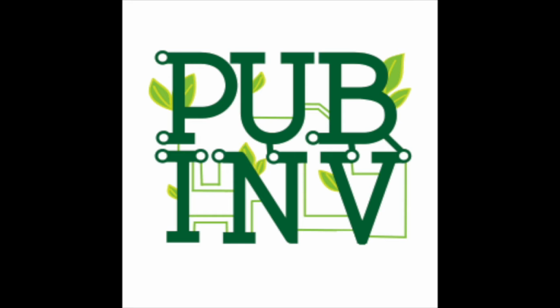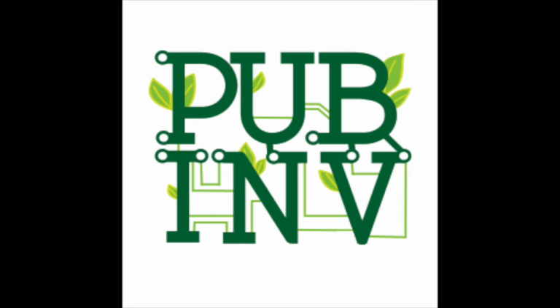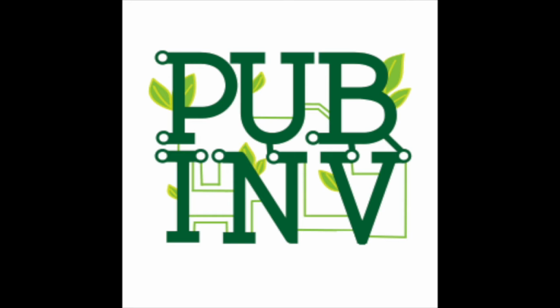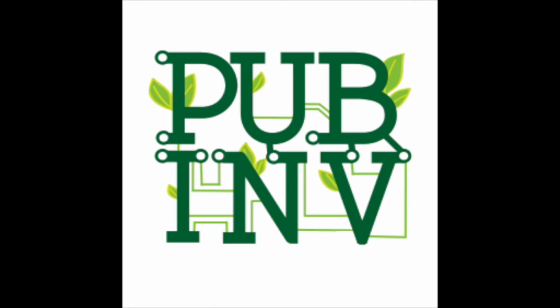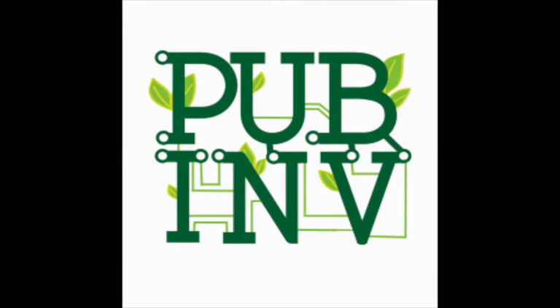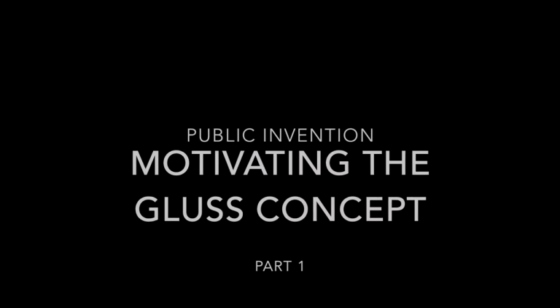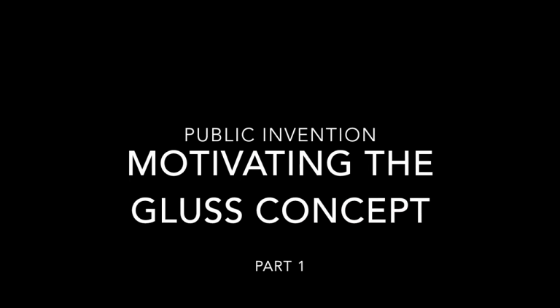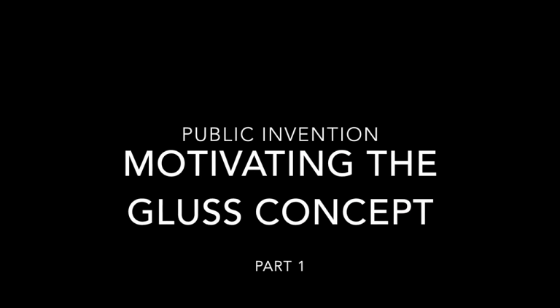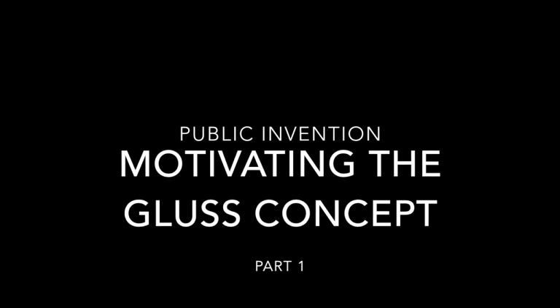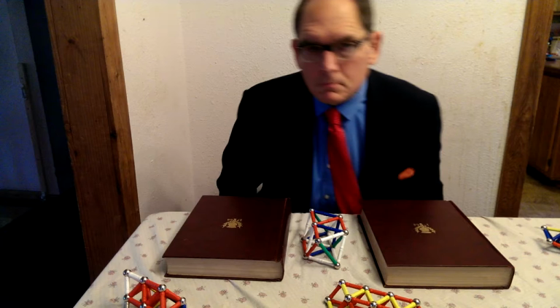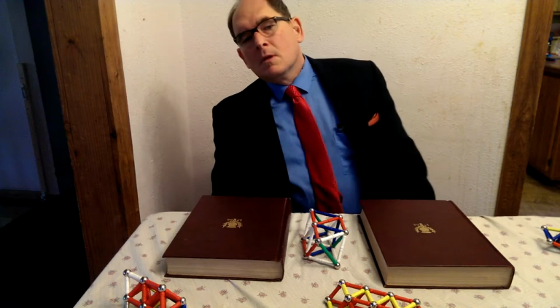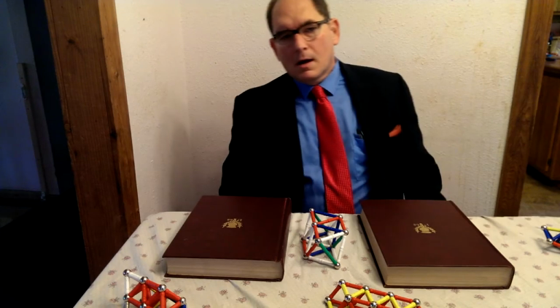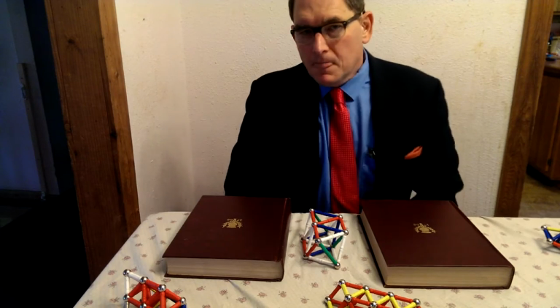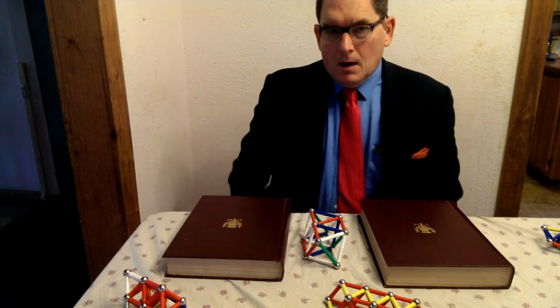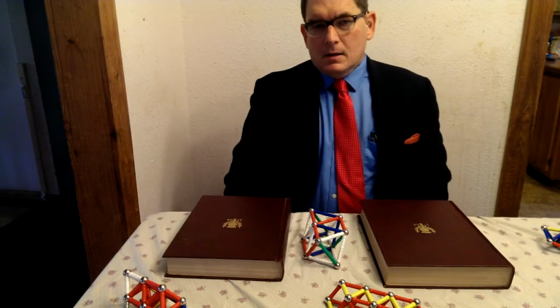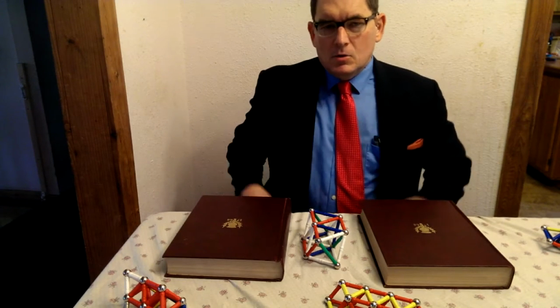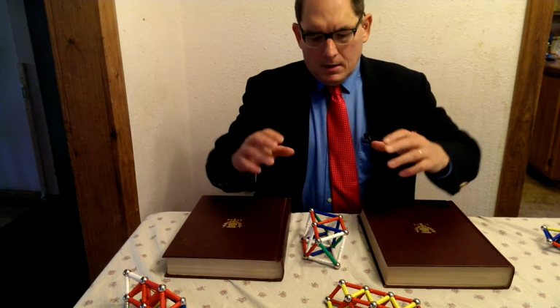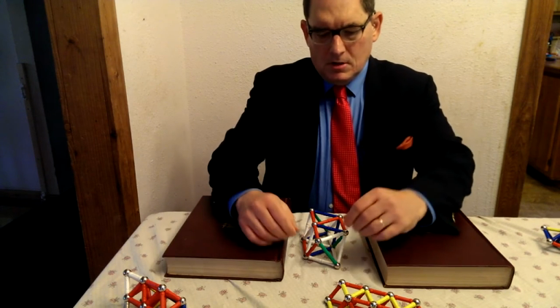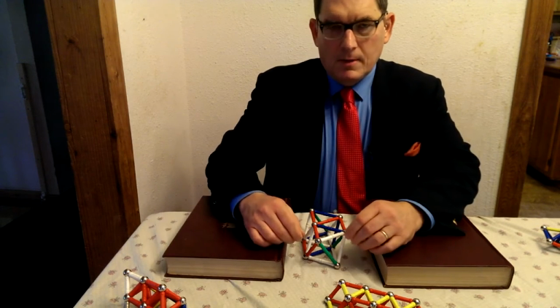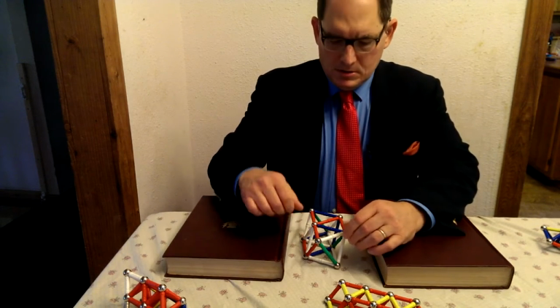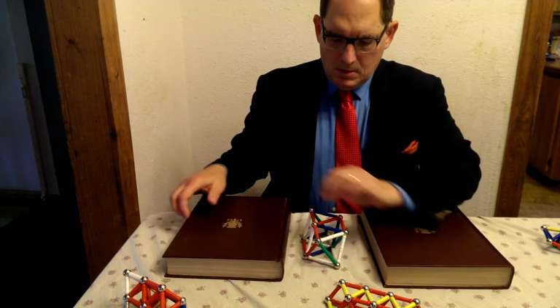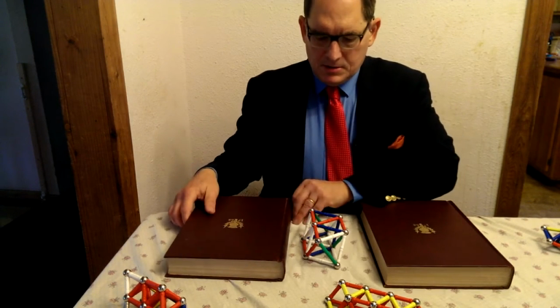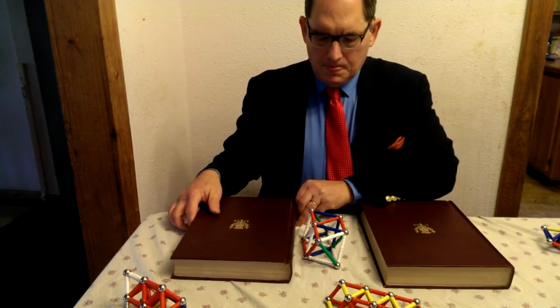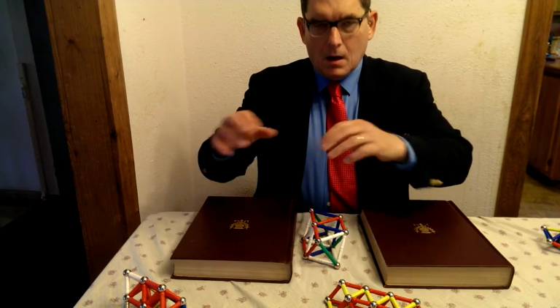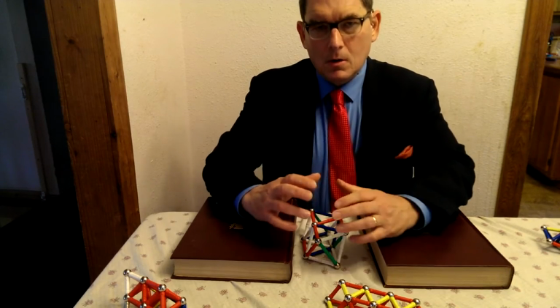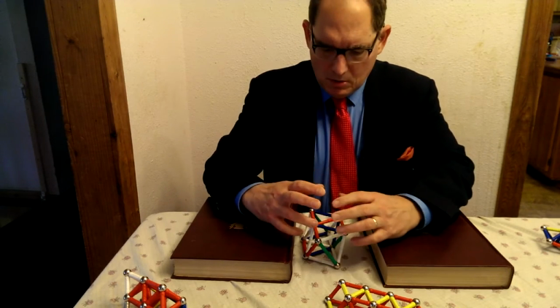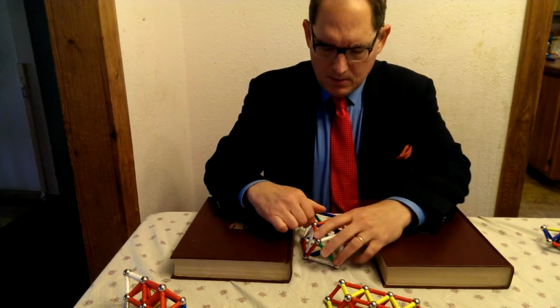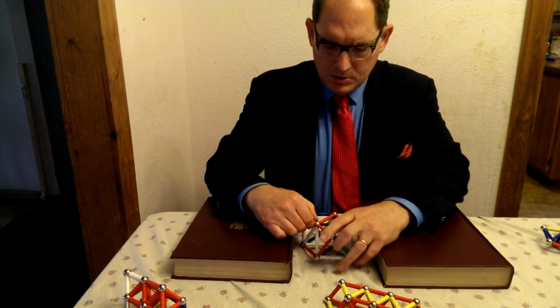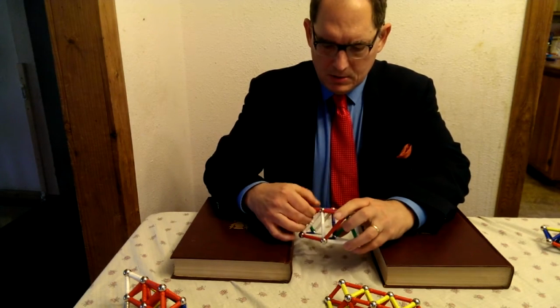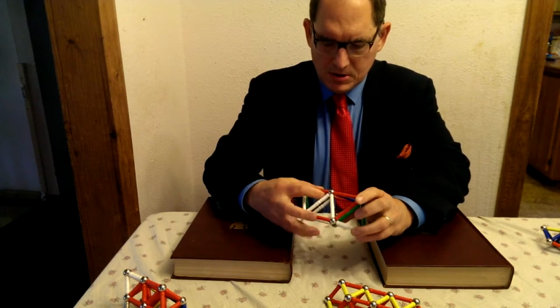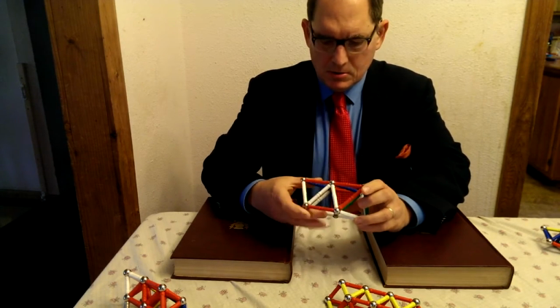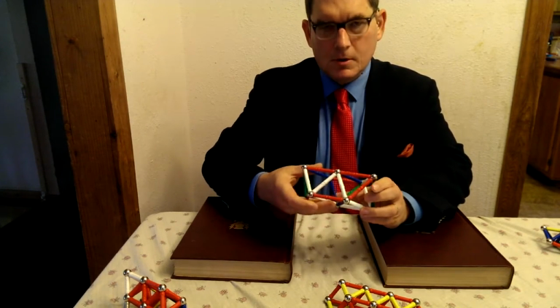Welcome, public inventors. I'd like to ask you to help me imagine something magical. I want to talk about giant shape-changing robots.